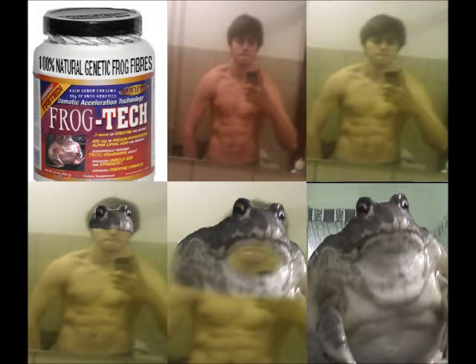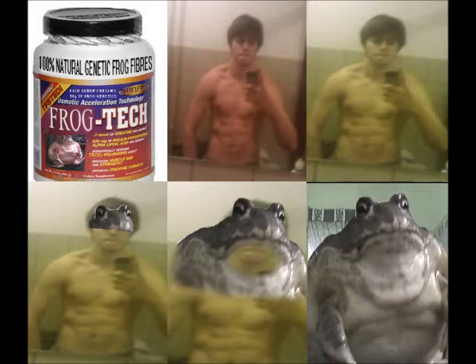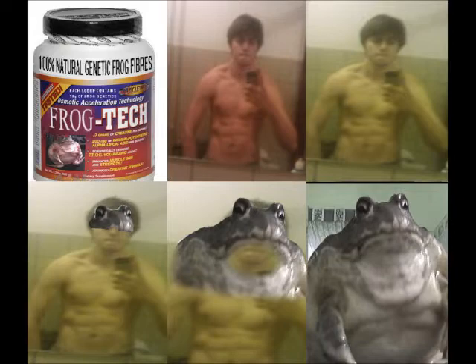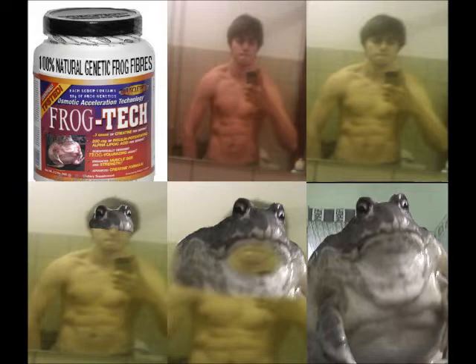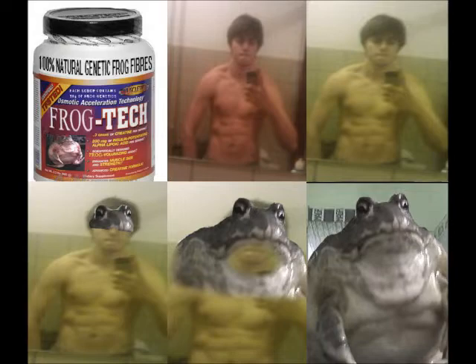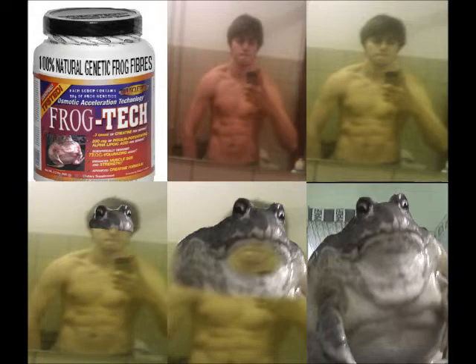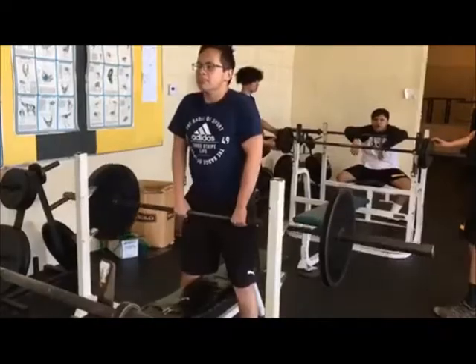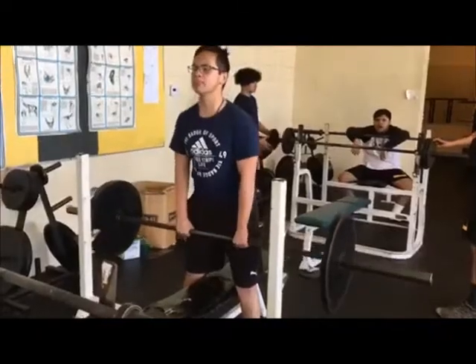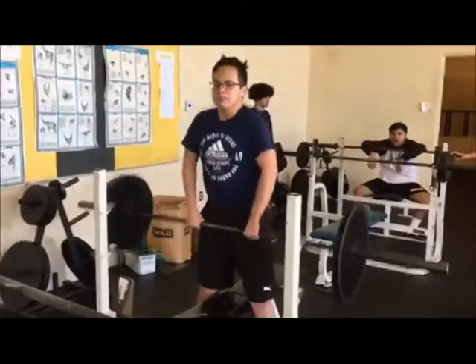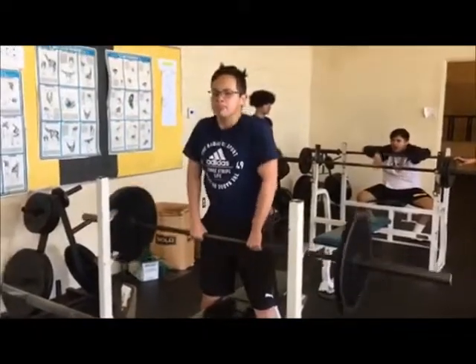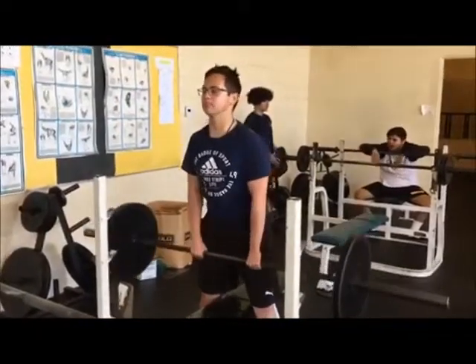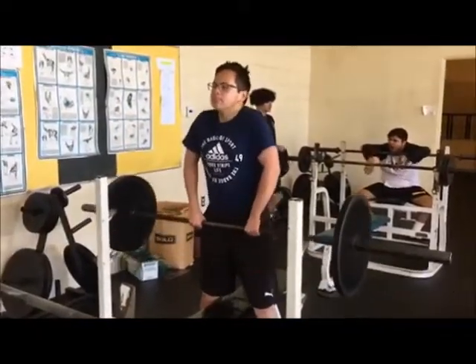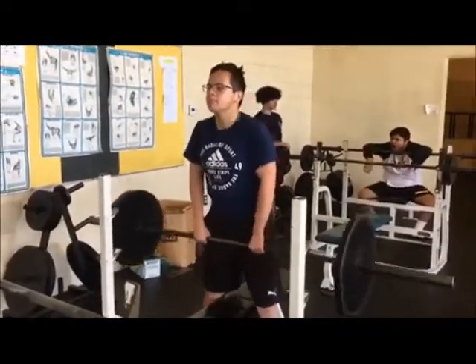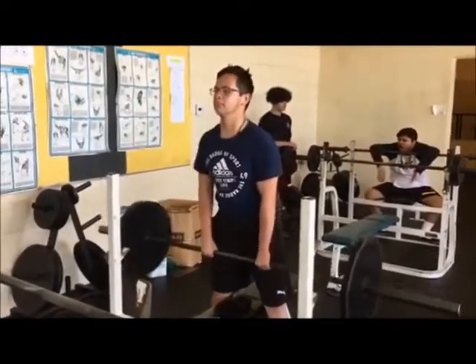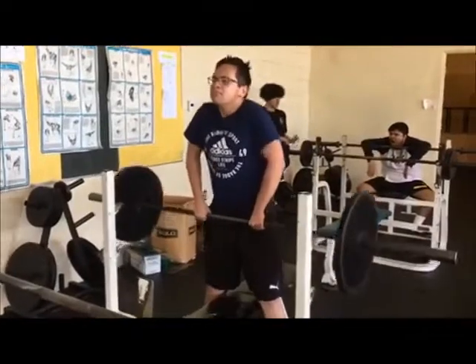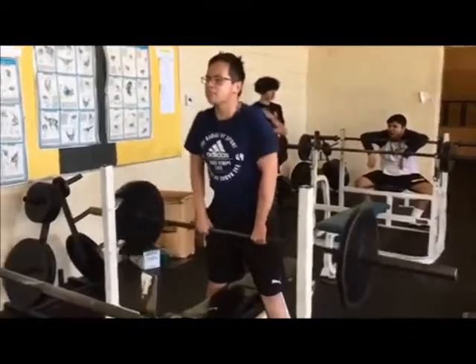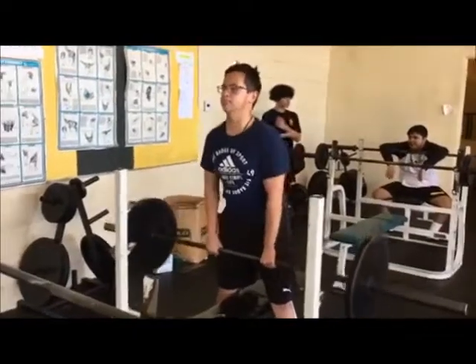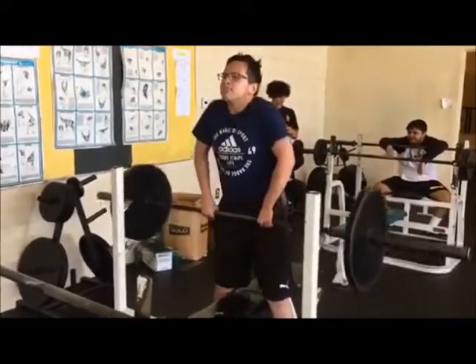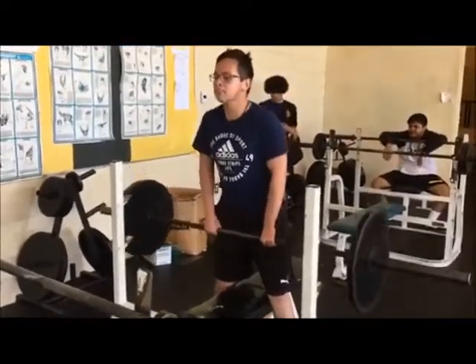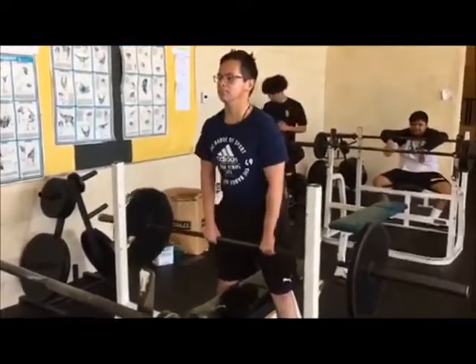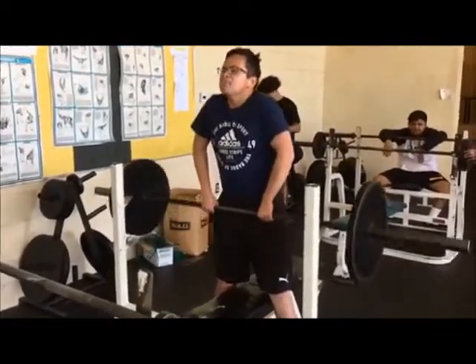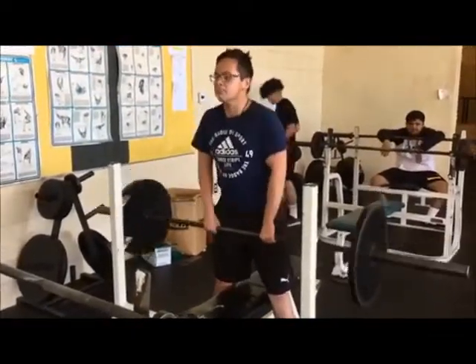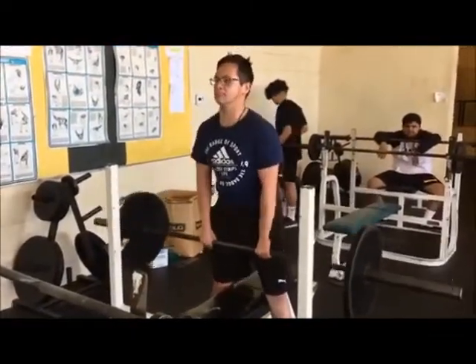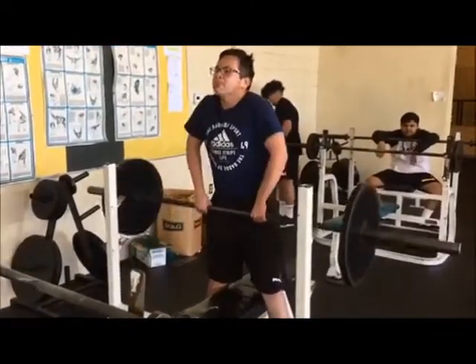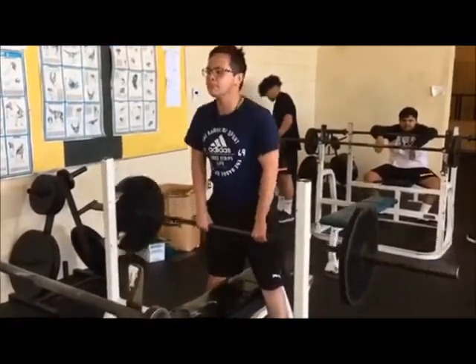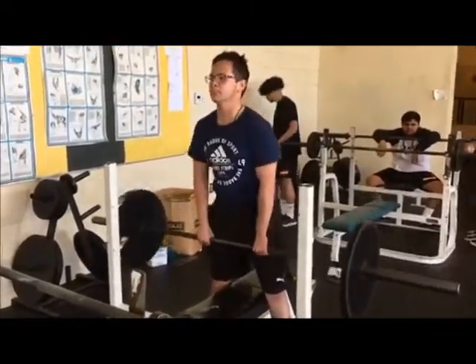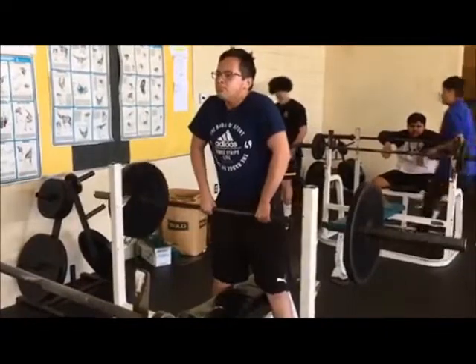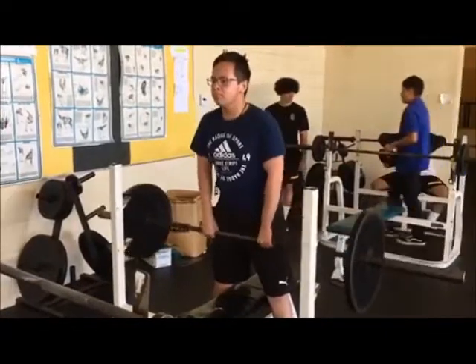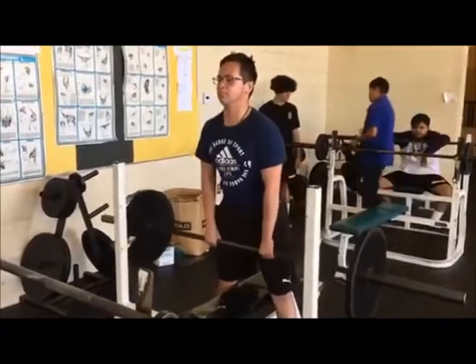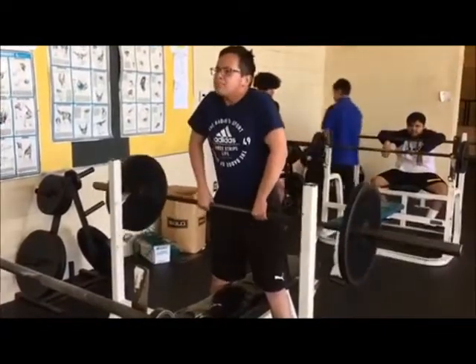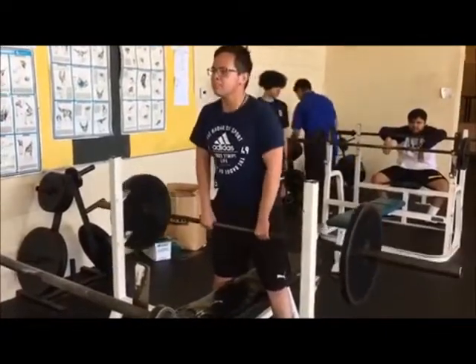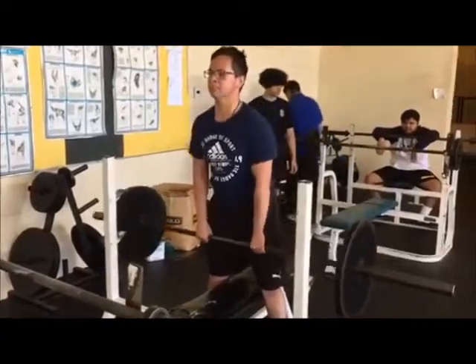This exercise is called a shrug. It works mostly your trapezius. Make sure you use correct form and do not use your back while lifting your weight.